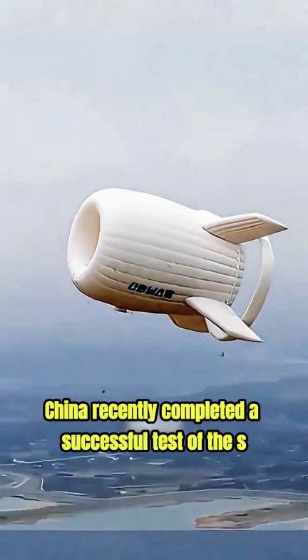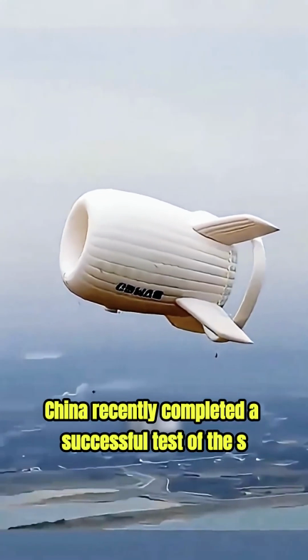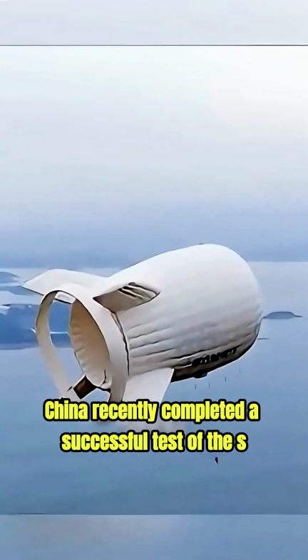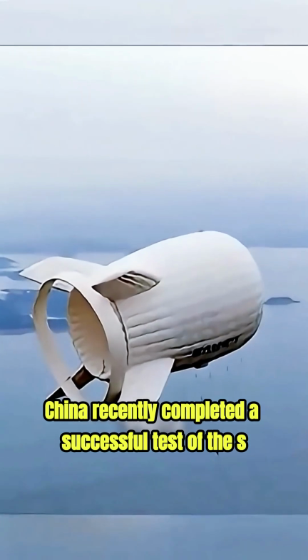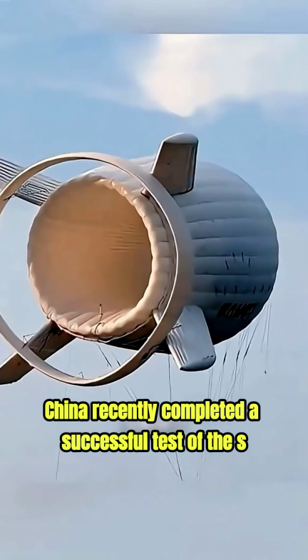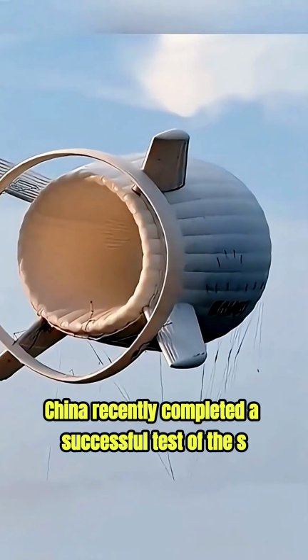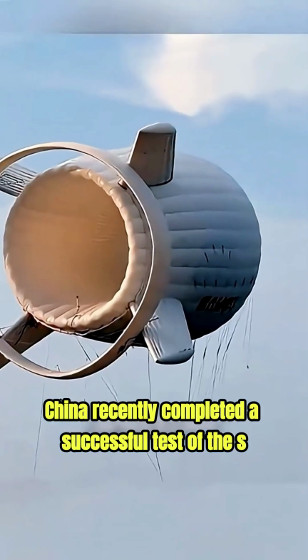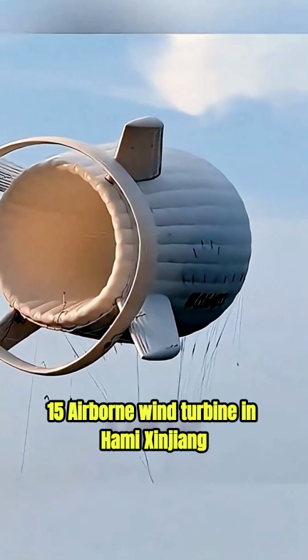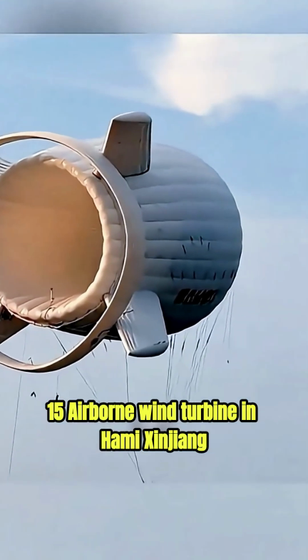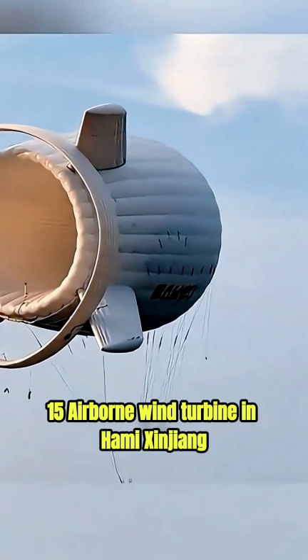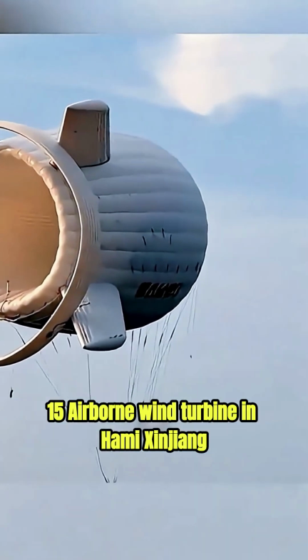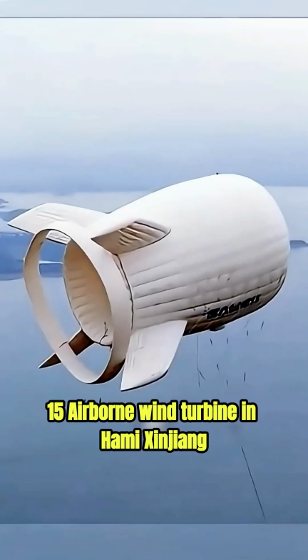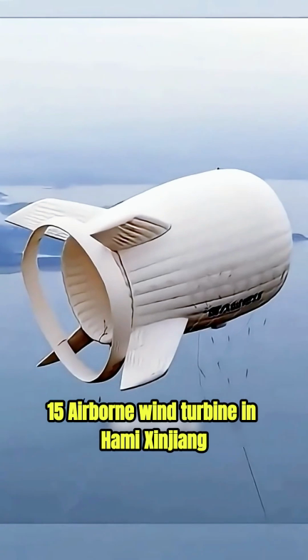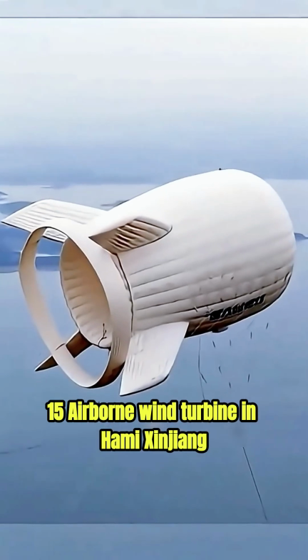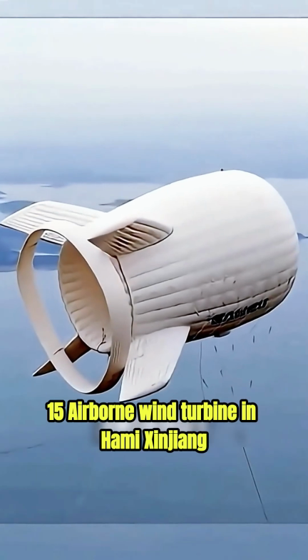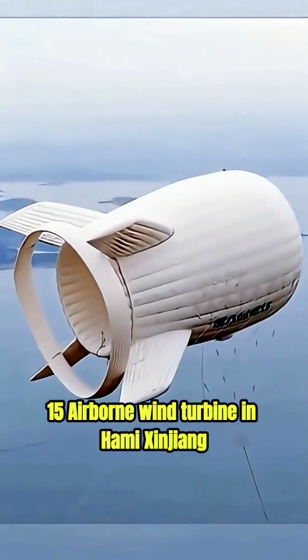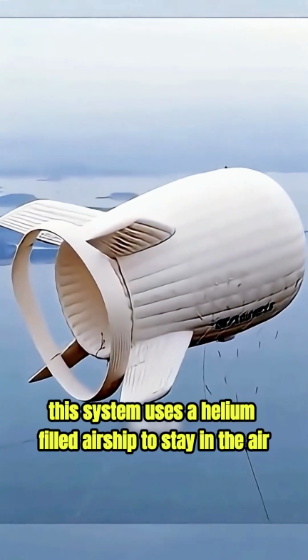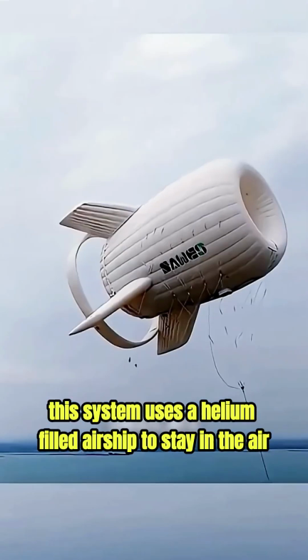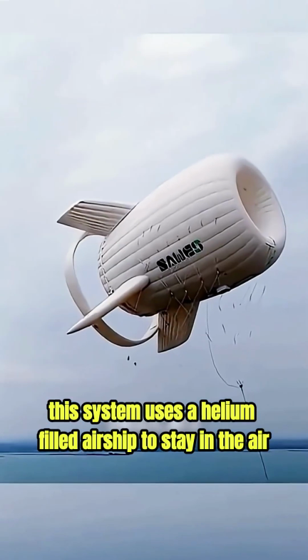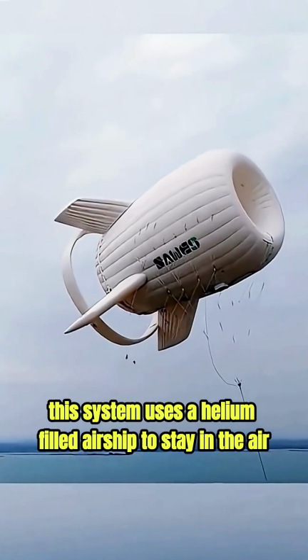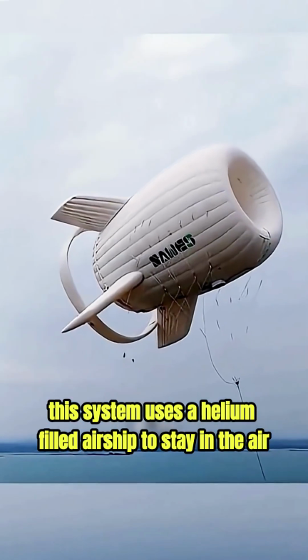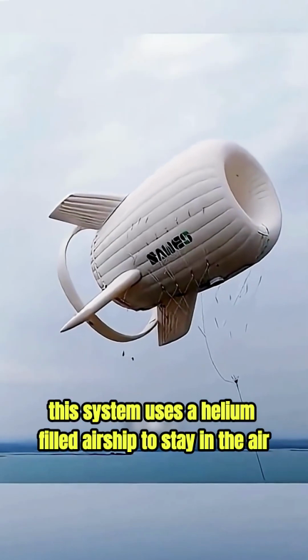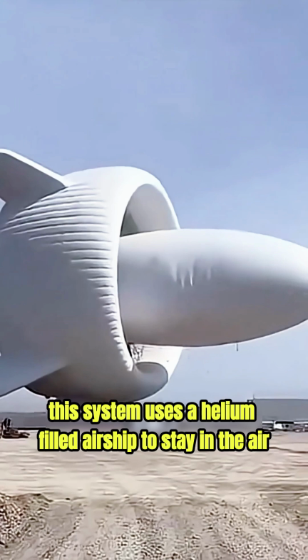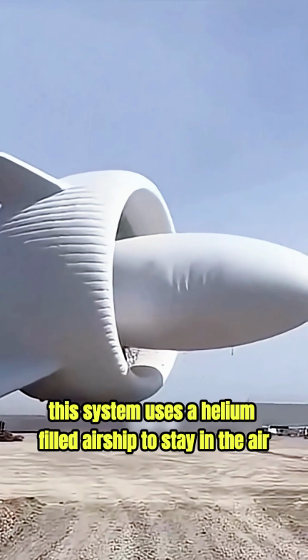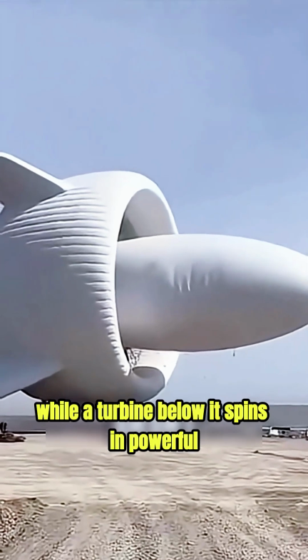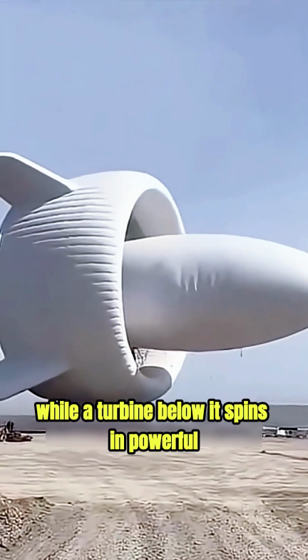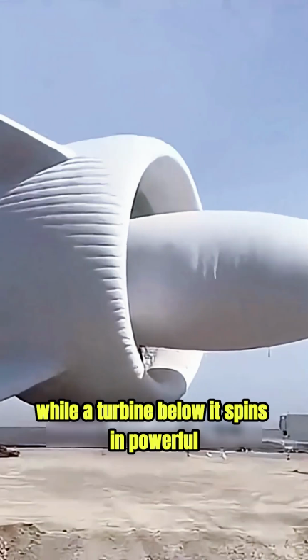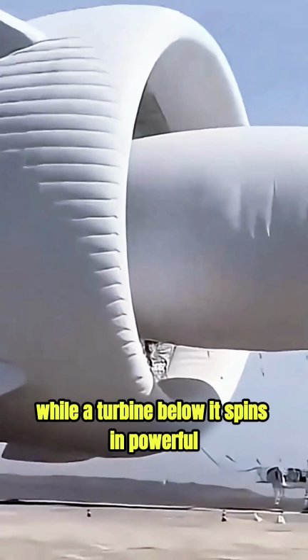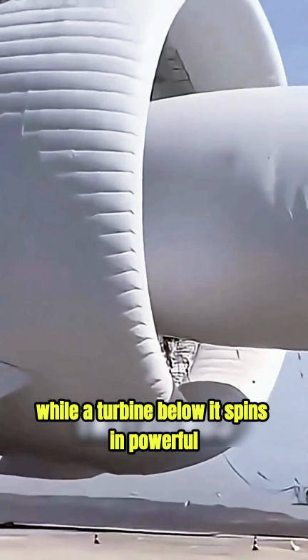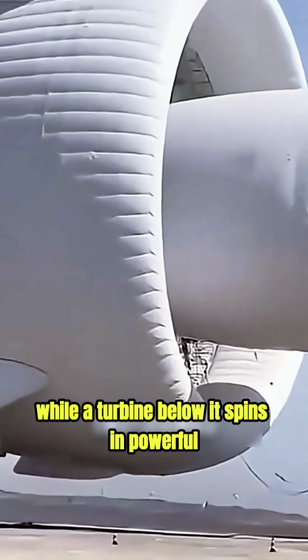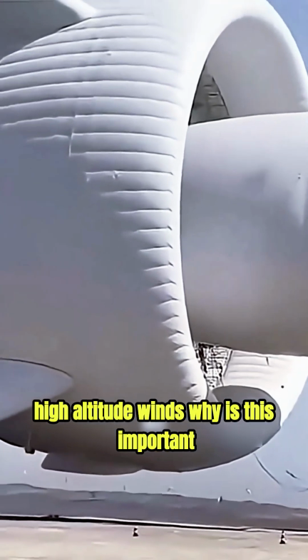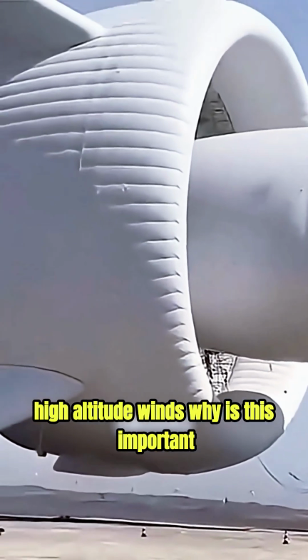China recently completed a successful test of the S-1500 Airborne Wind Turbine in Hami, Xinjiang. This system uses a helium-filled airship to stay in the air, while a turbine below it spins in powerful high-altitude winds.